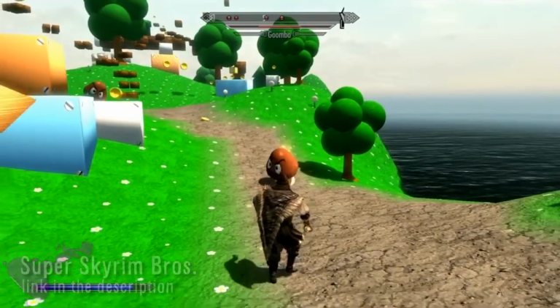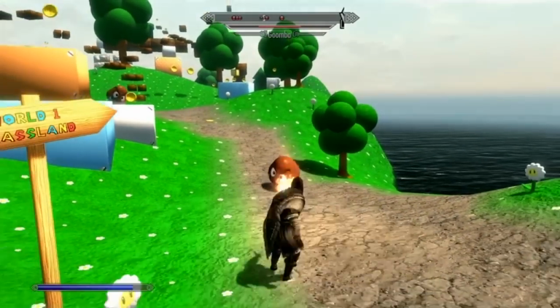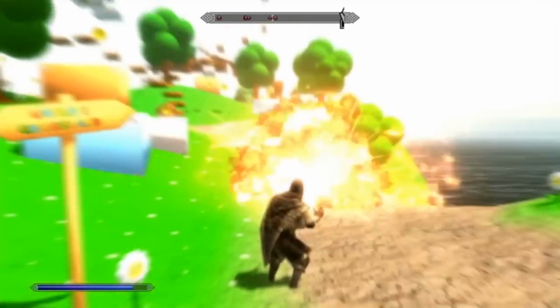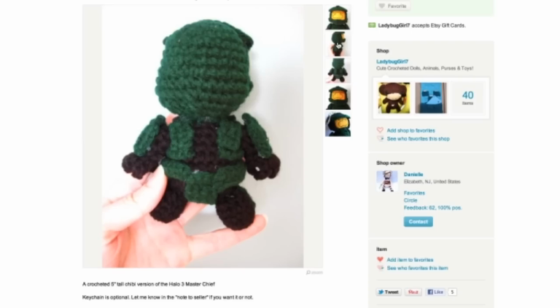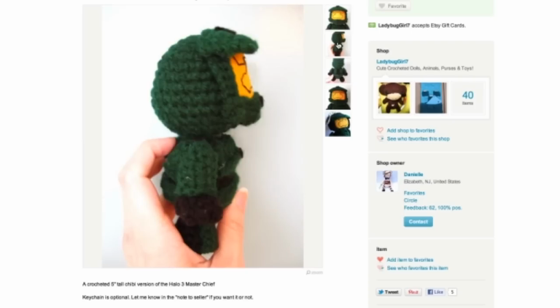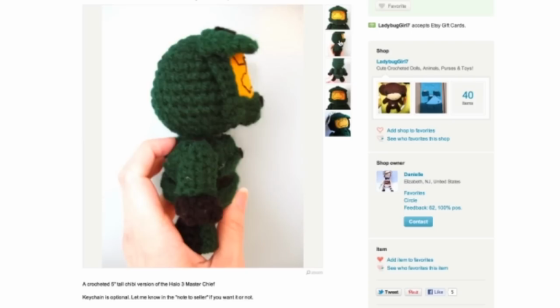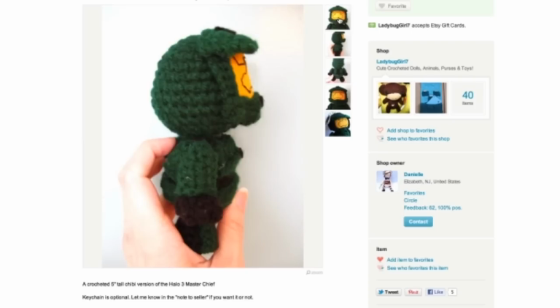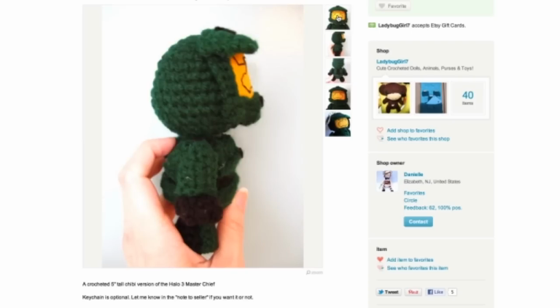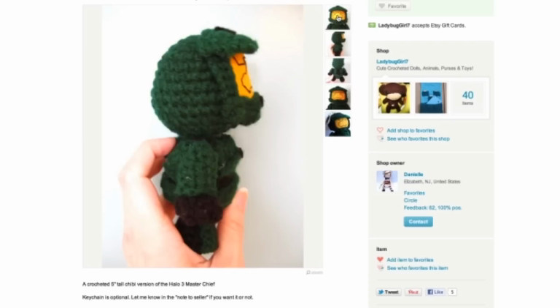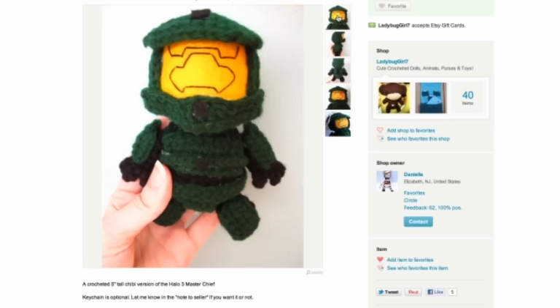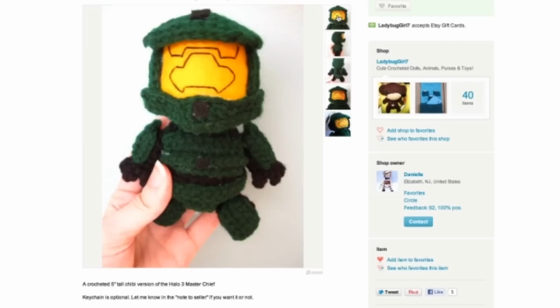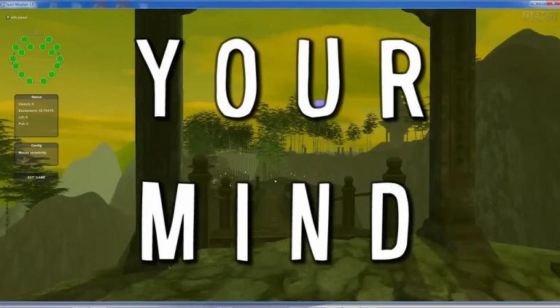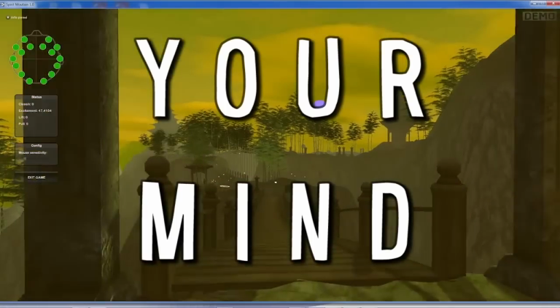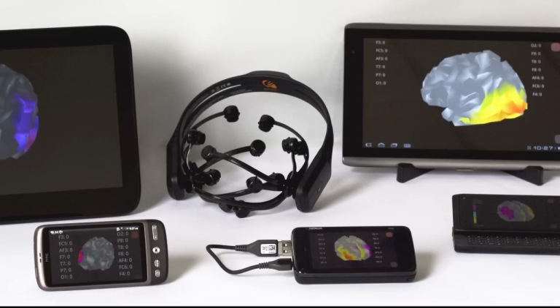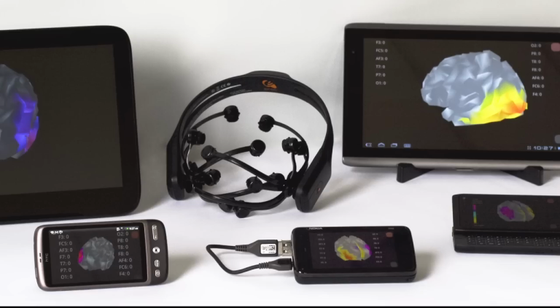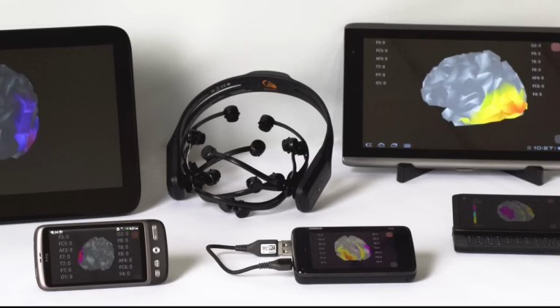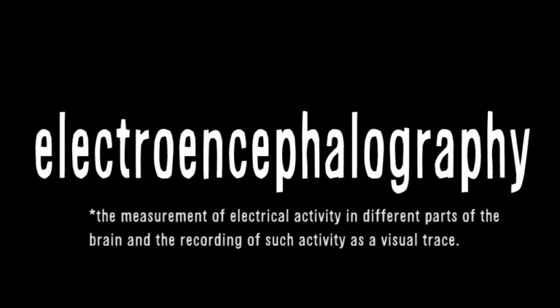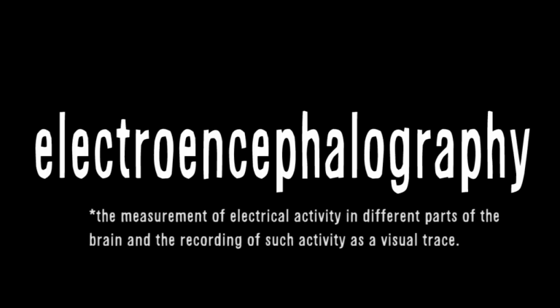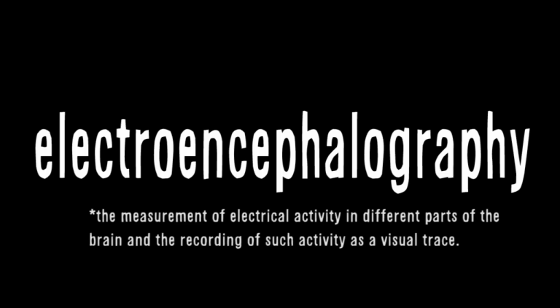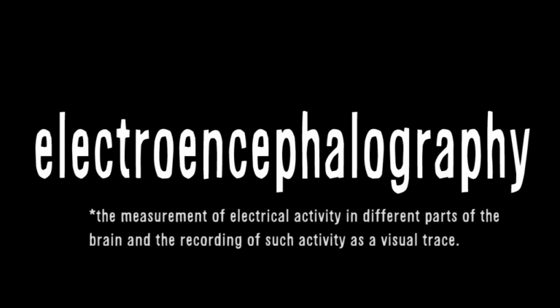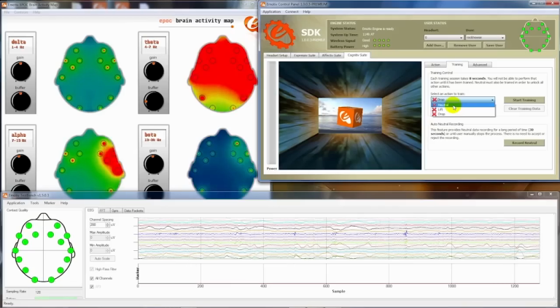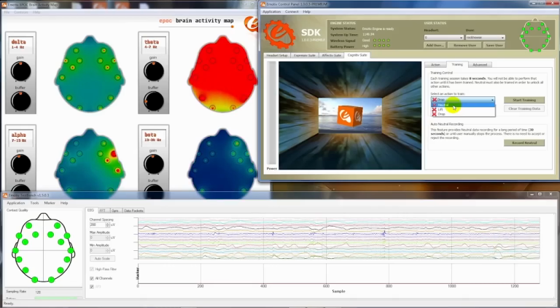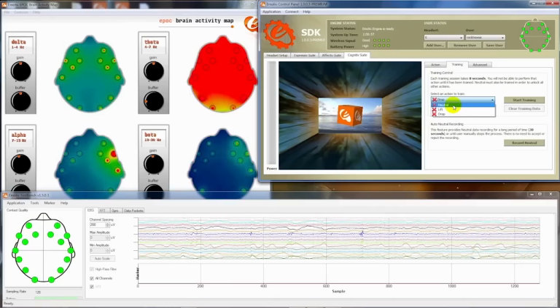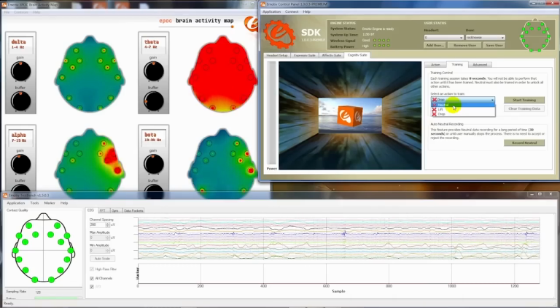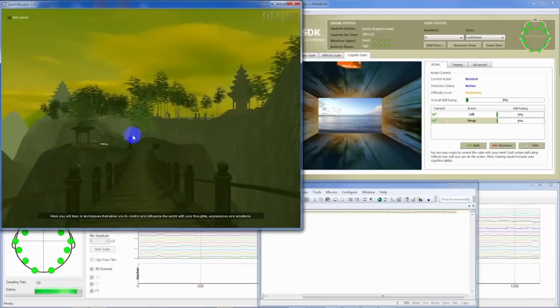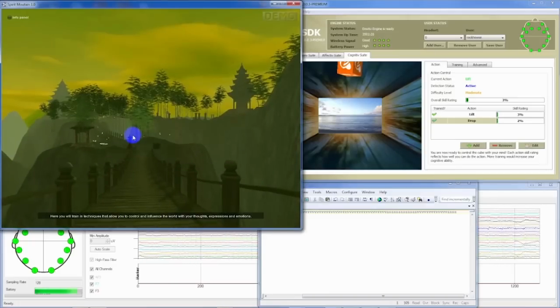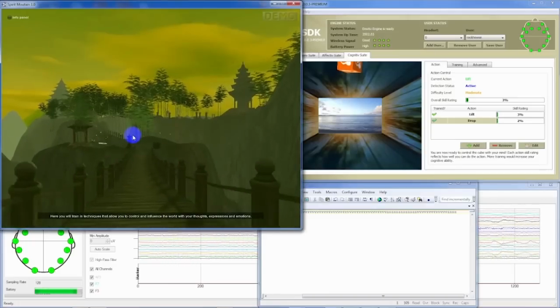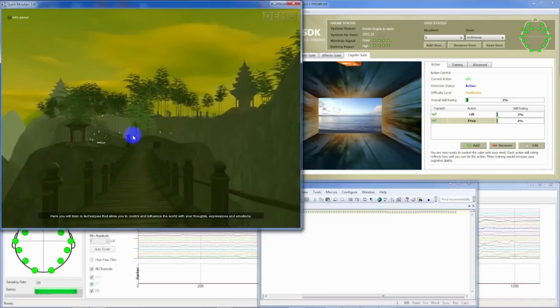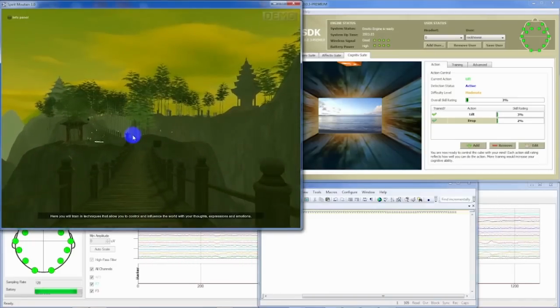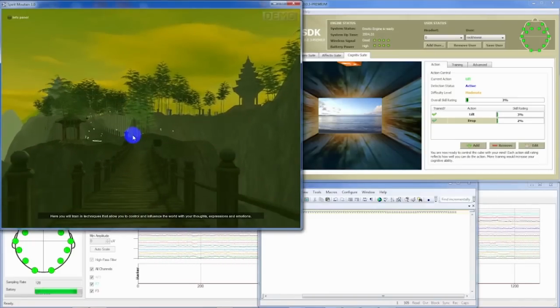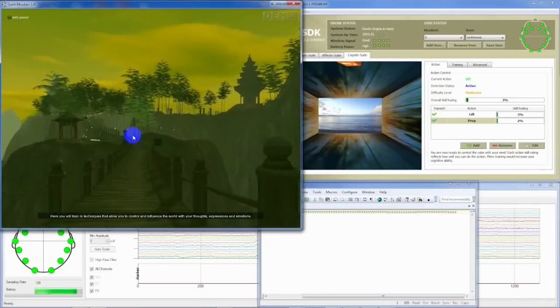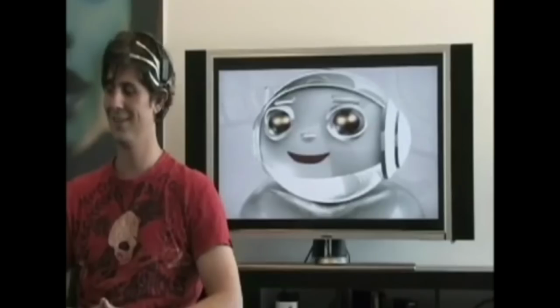And while you're dreaming, cuddle up with a Master Chief Crochet doll and imagine a future where you play video games using your mind. EPOC is a neuro headset that uses electroencephalography to record and transmit your brain activity to your computer, giving you the ability to play games and control characters using only your mind.